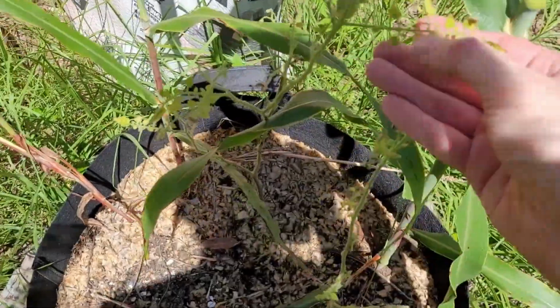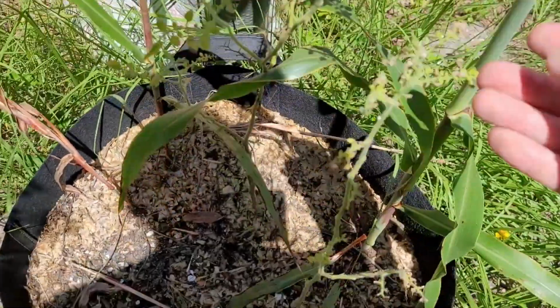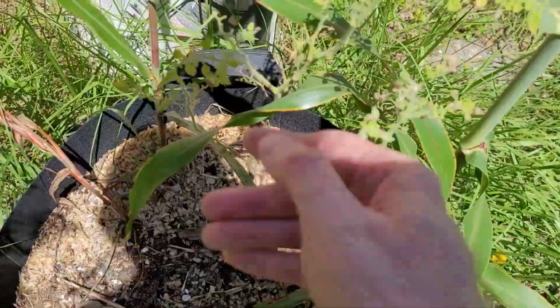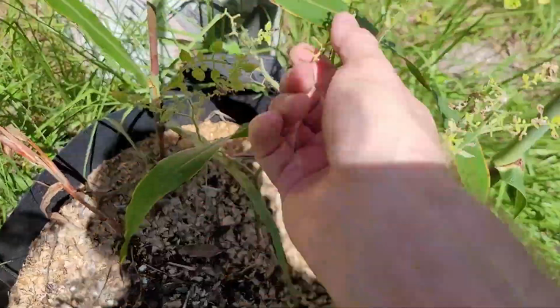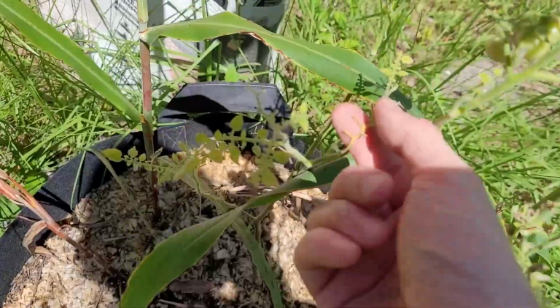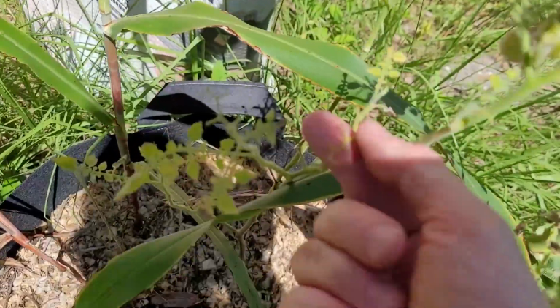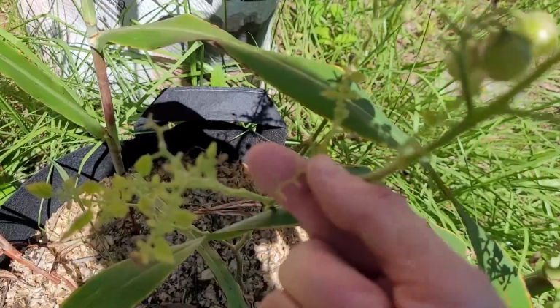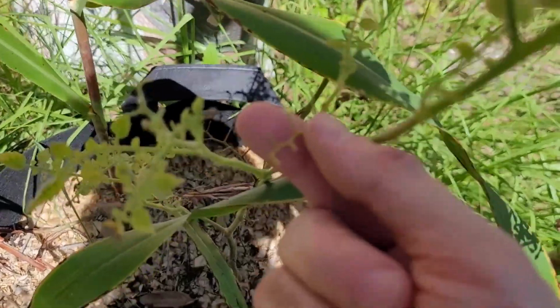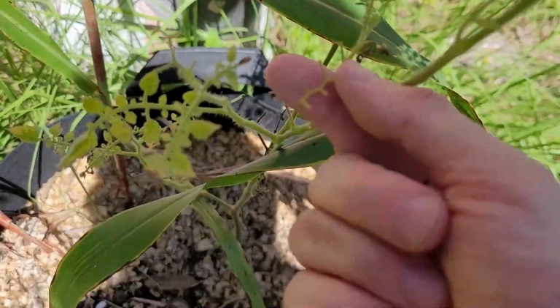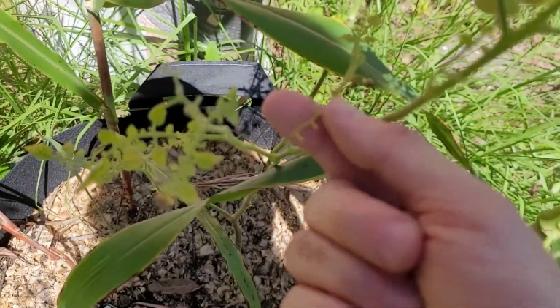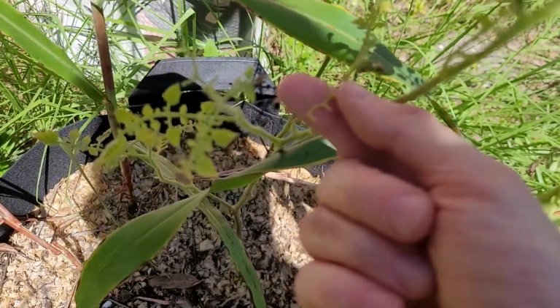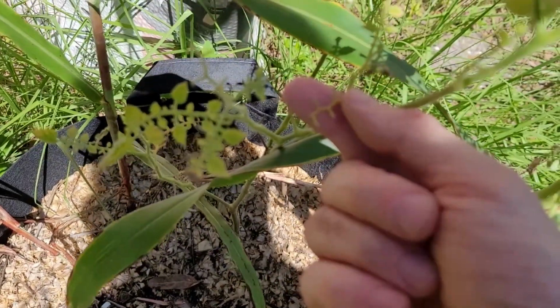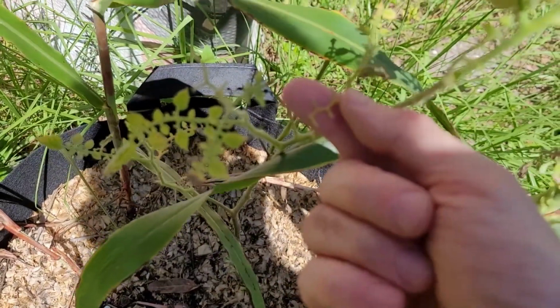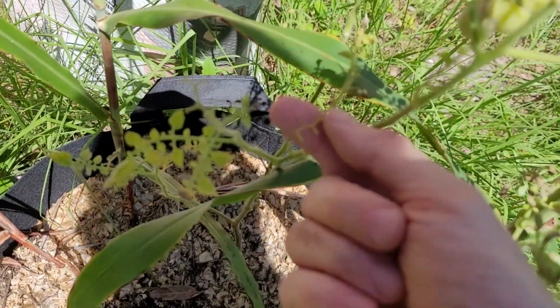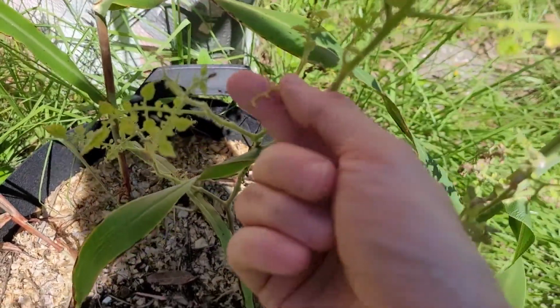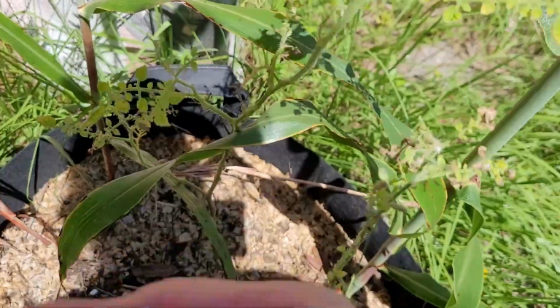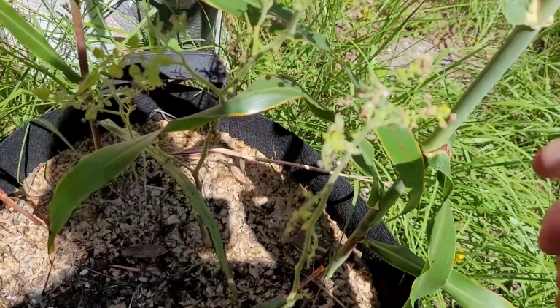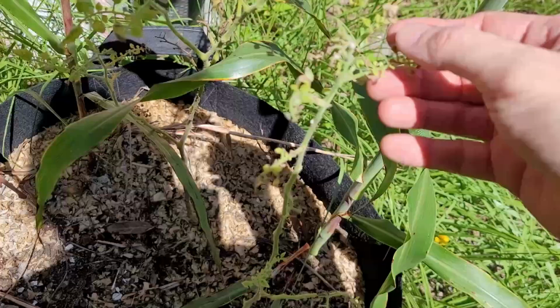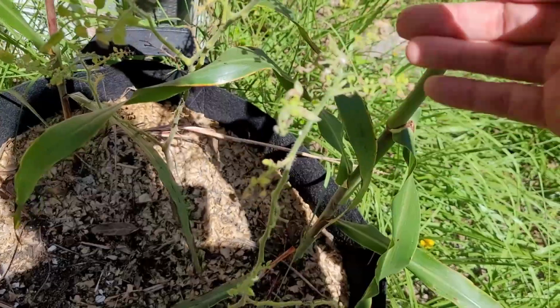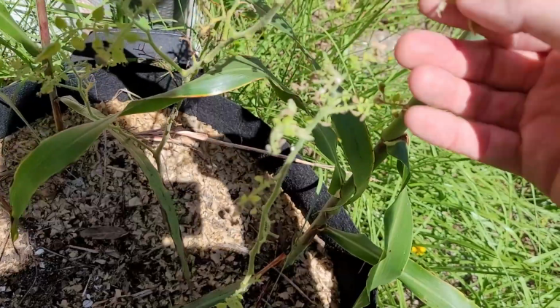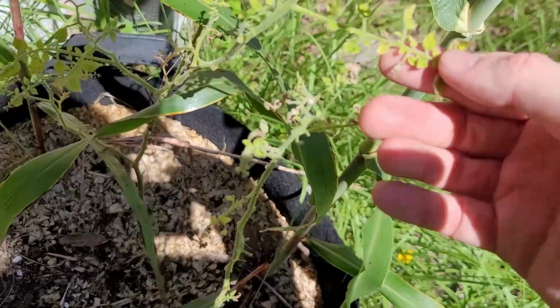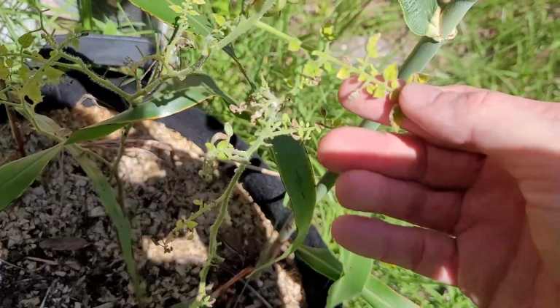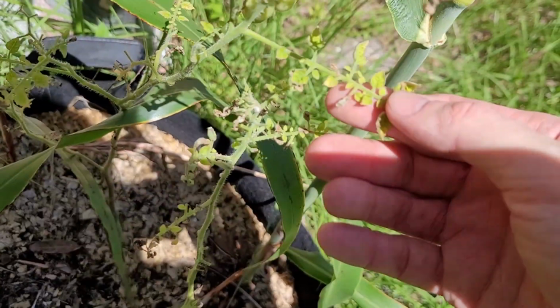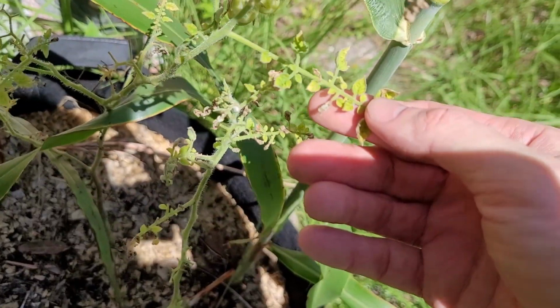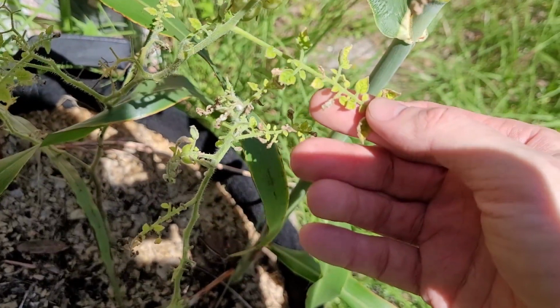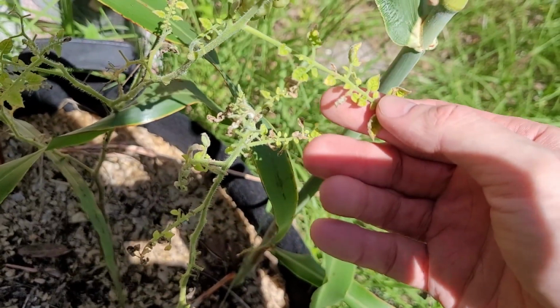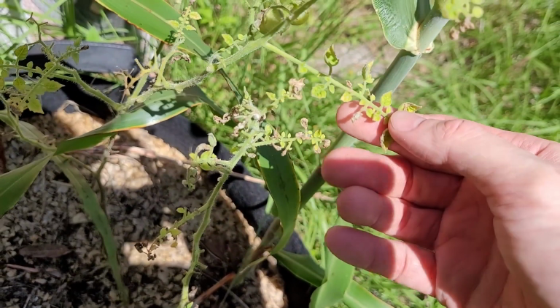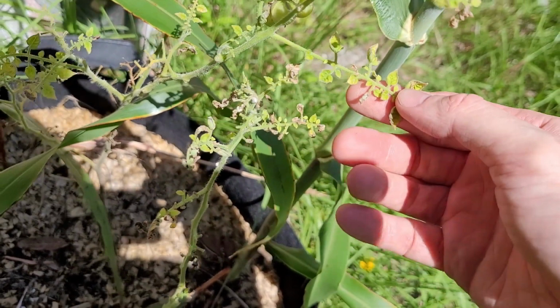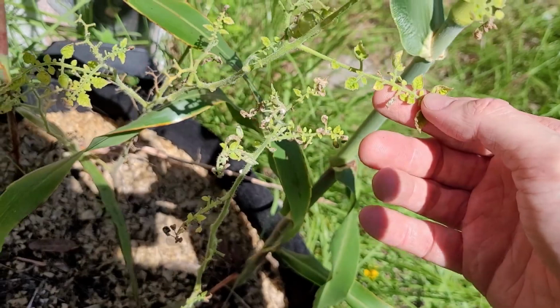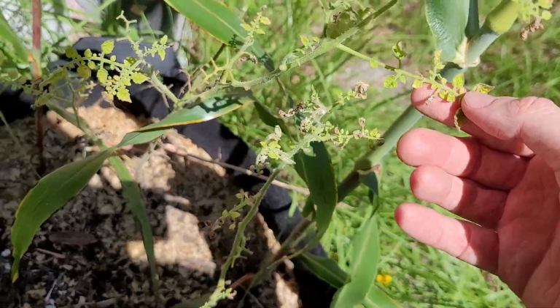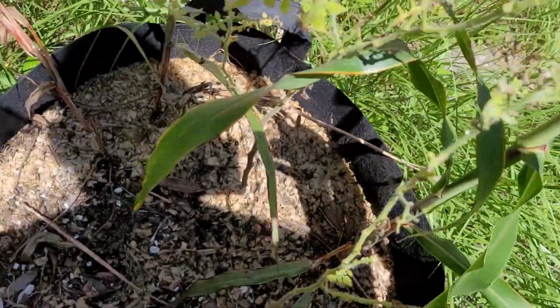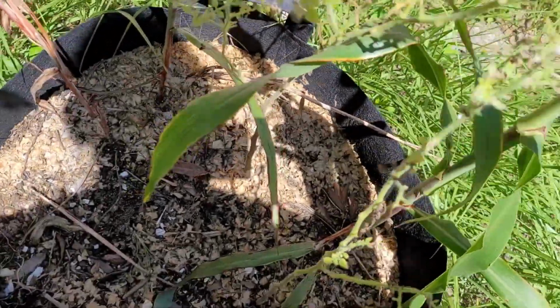I've noticed that something seems to be getting to the tomatoes themselves — probably a bird or something. I'm not sure why we're getting such little growth on the leaves. Maybe there's a nitrogen deficiency in the soil.